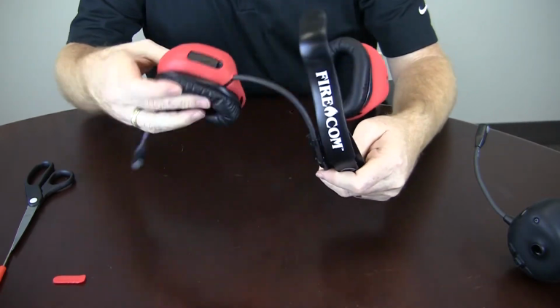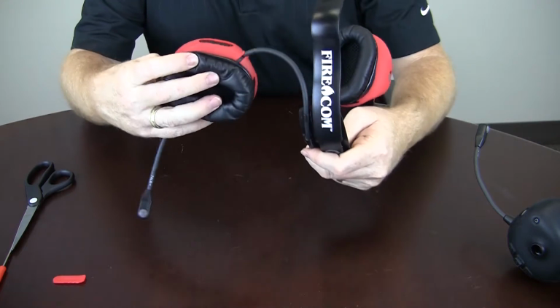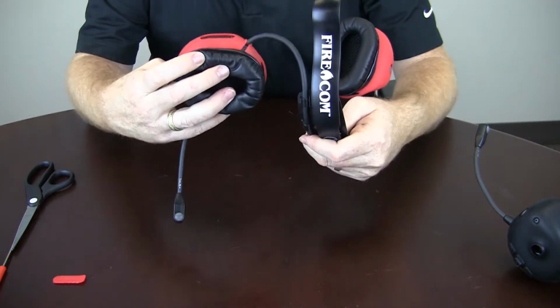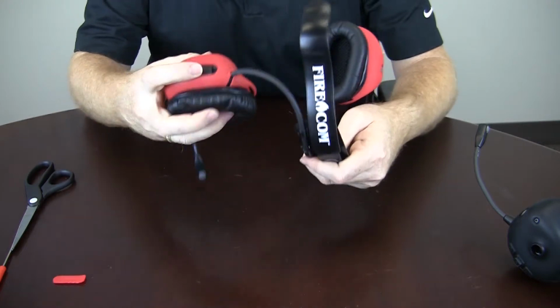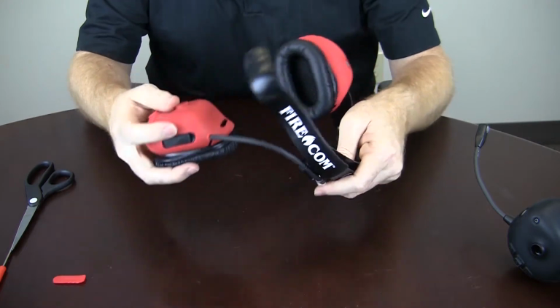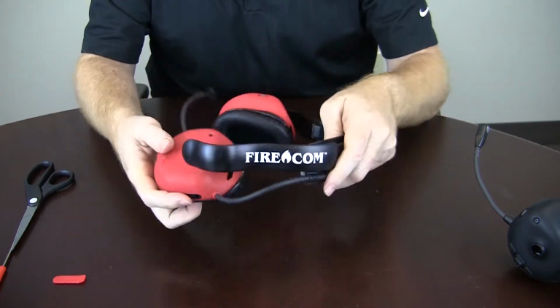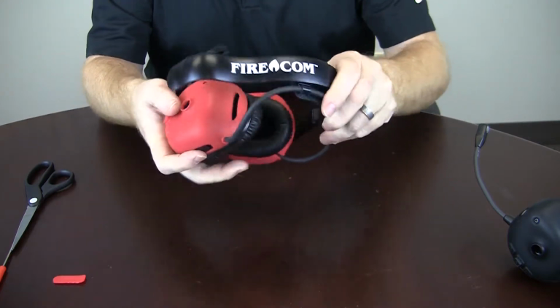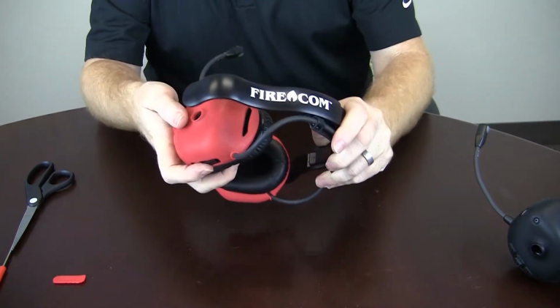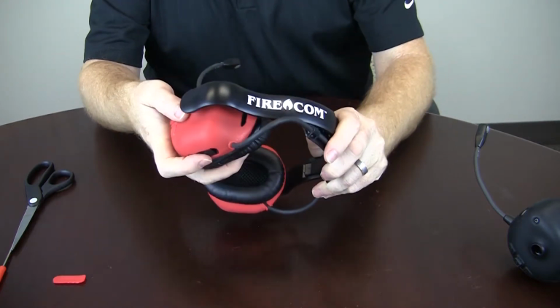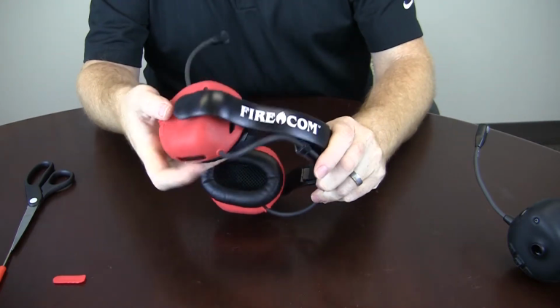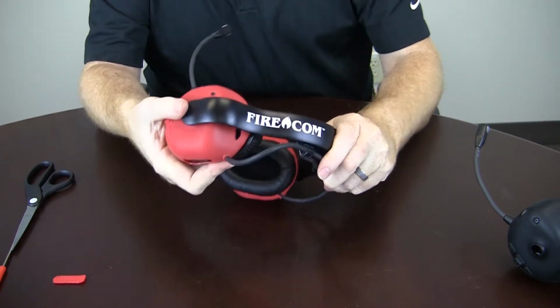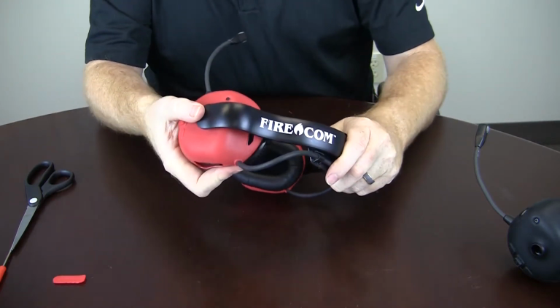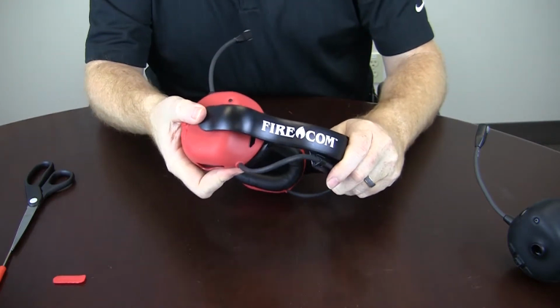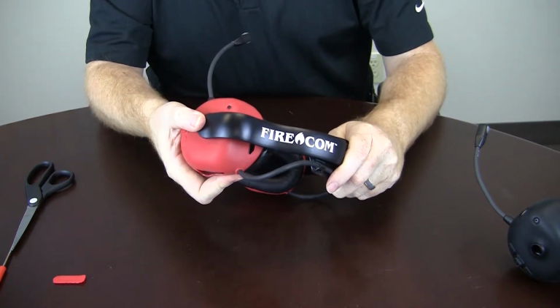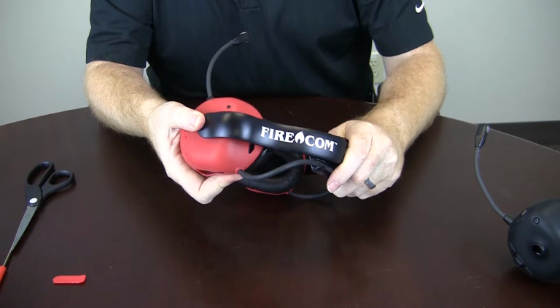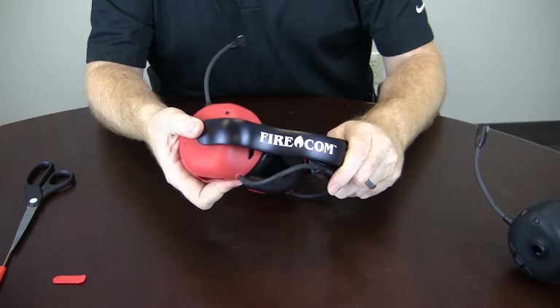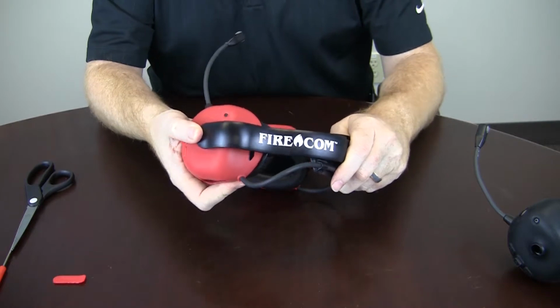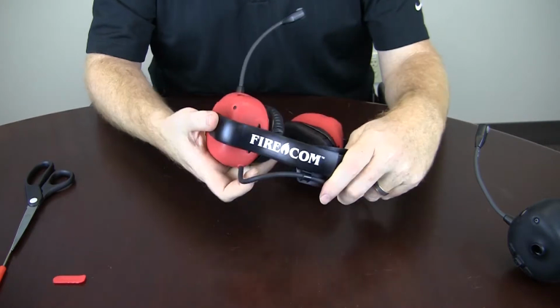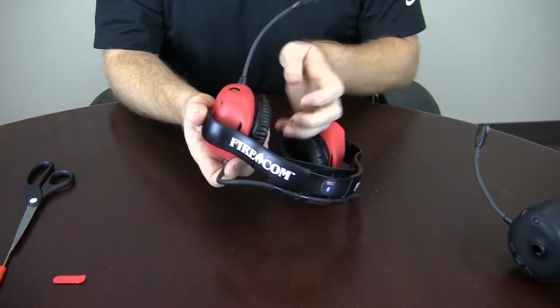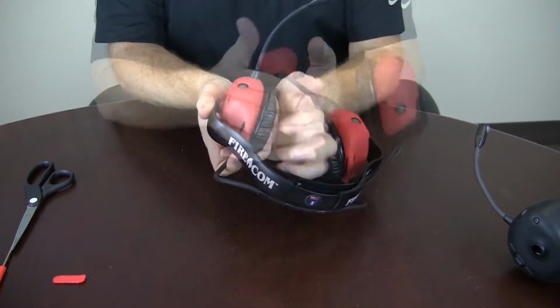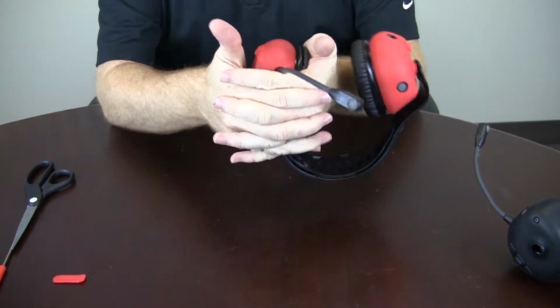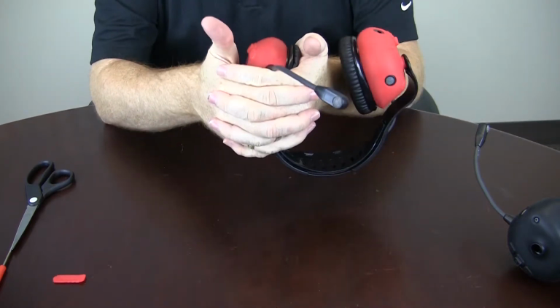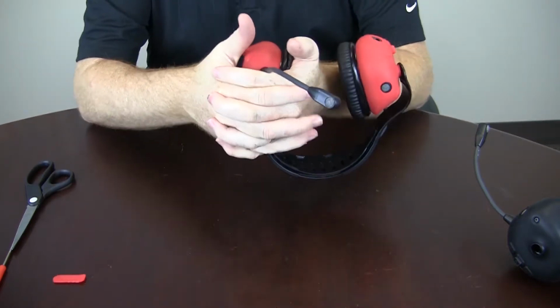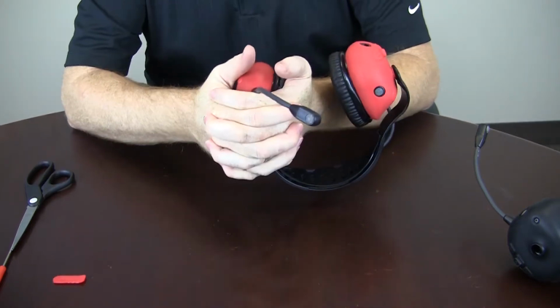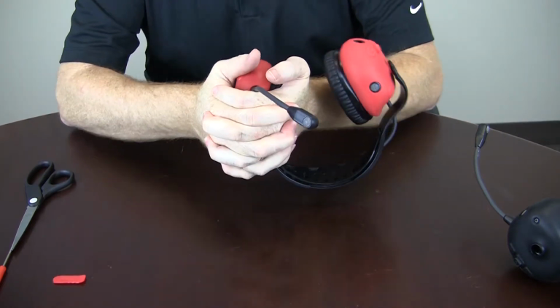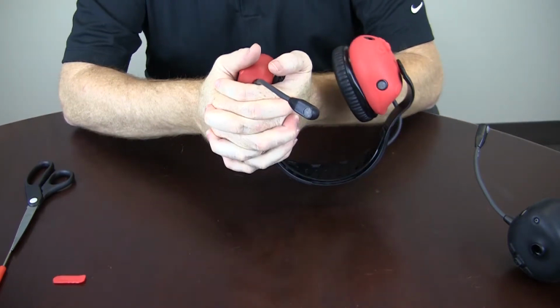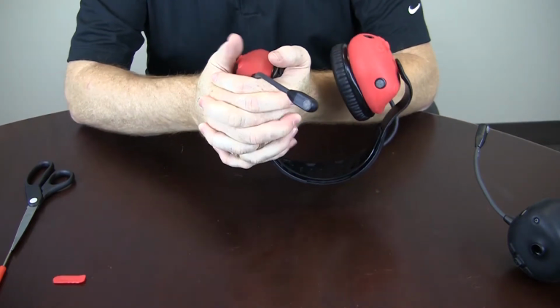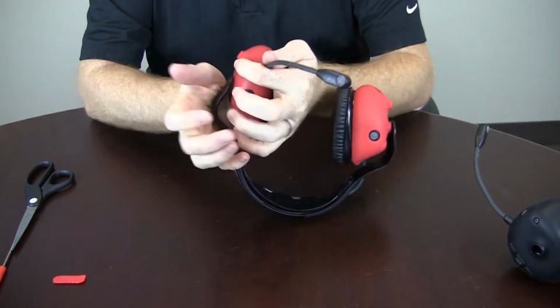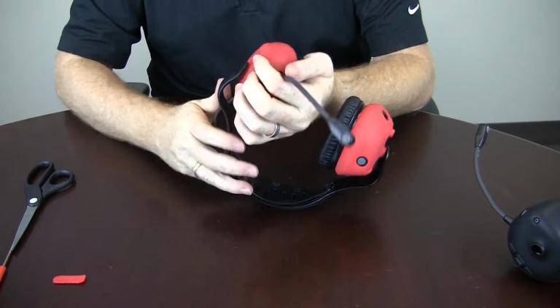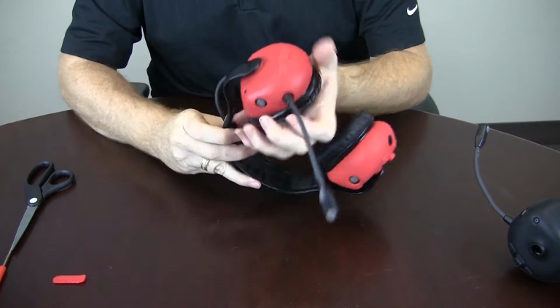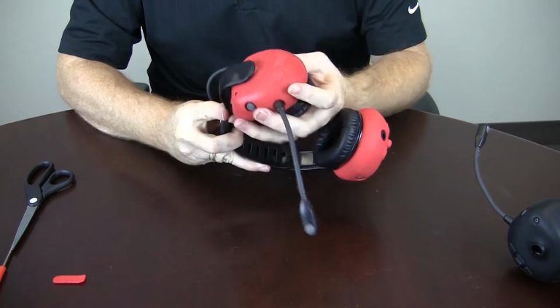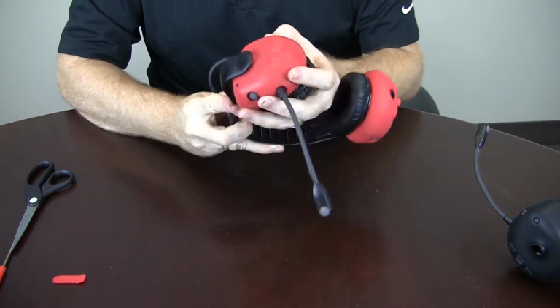Make sure everything is lined up. Line your headband back up with the dome, cross your fingers over, and squeeze until you hear the dome snap back in.